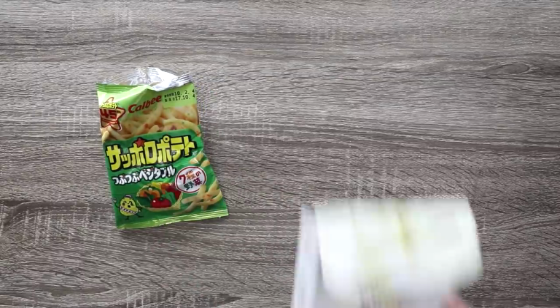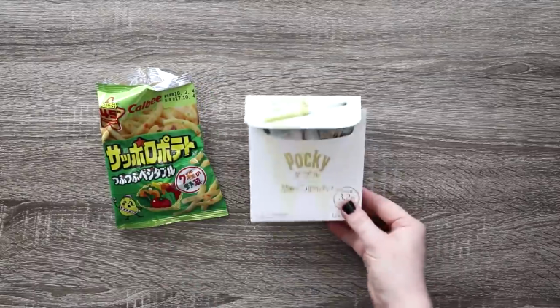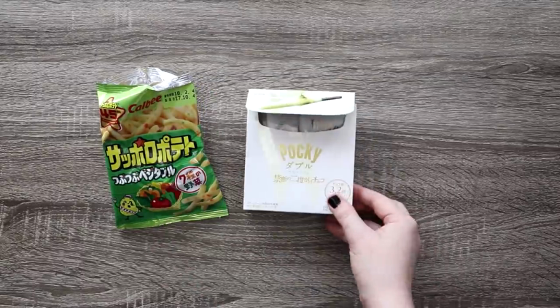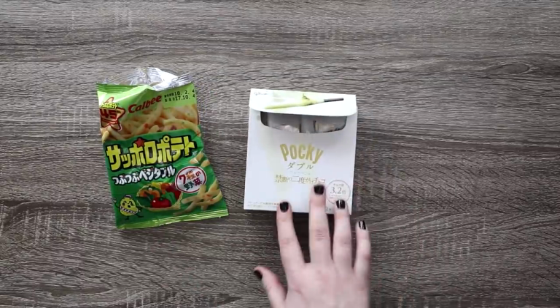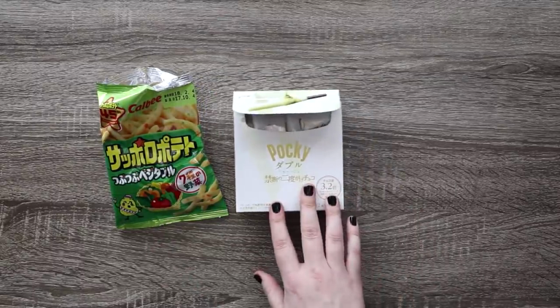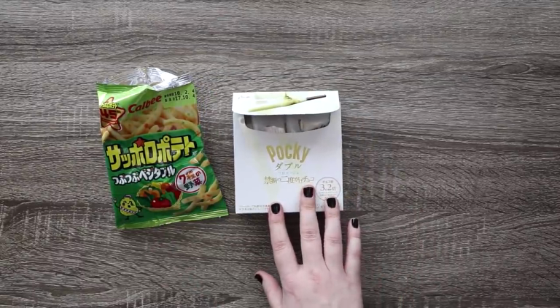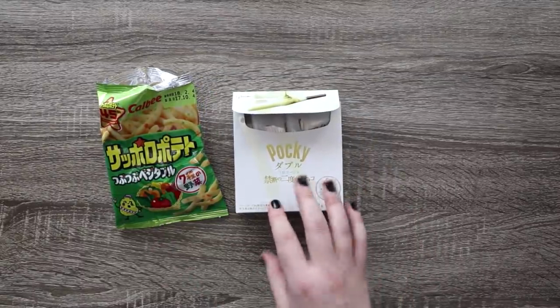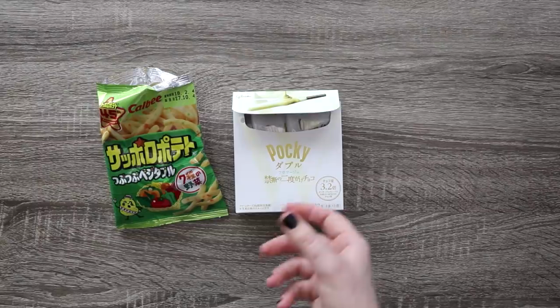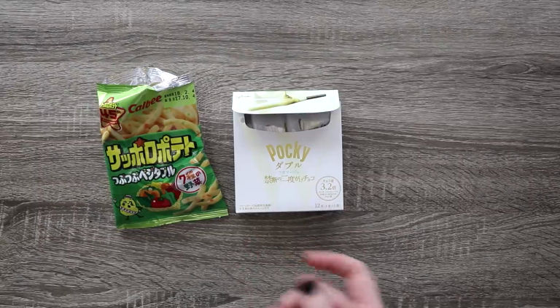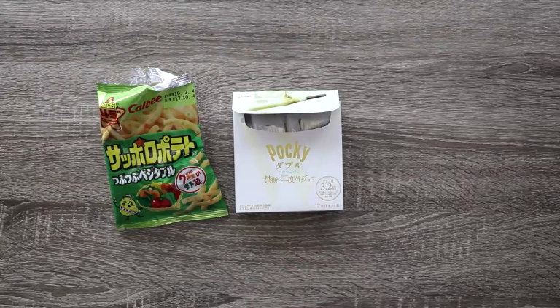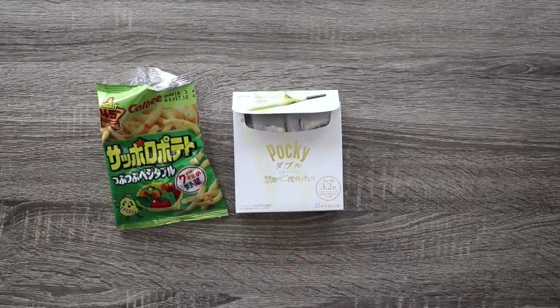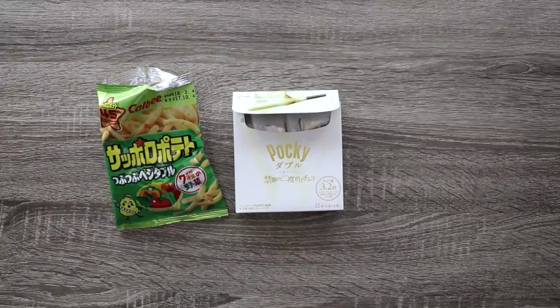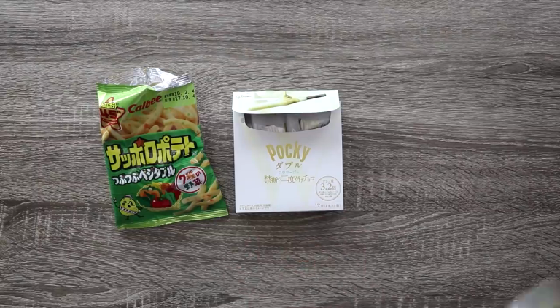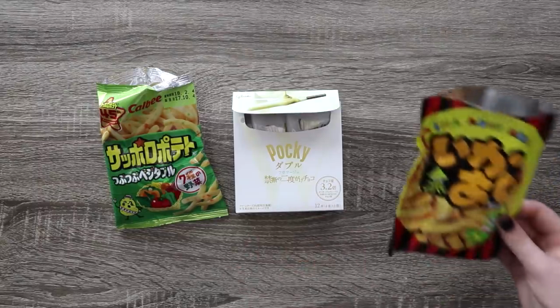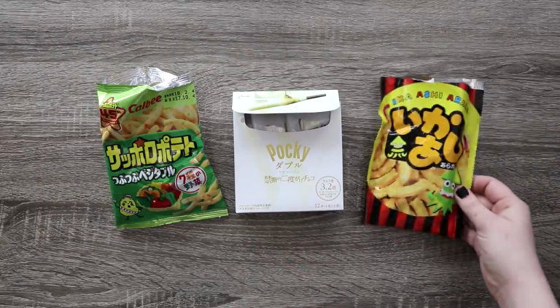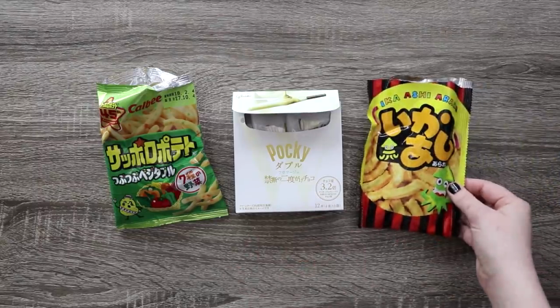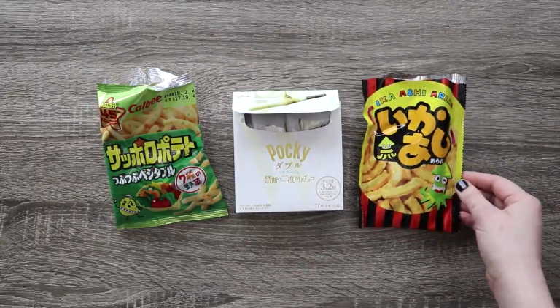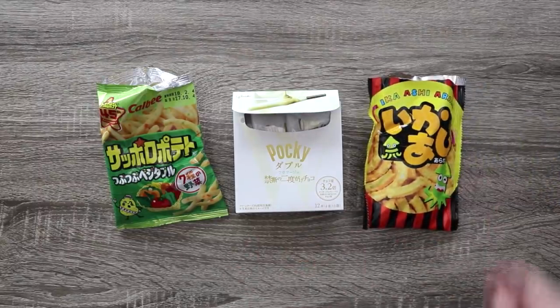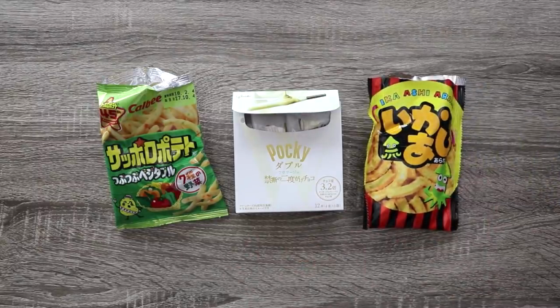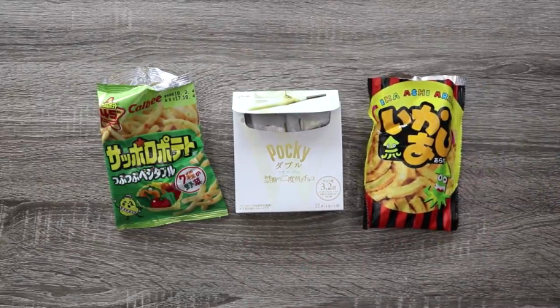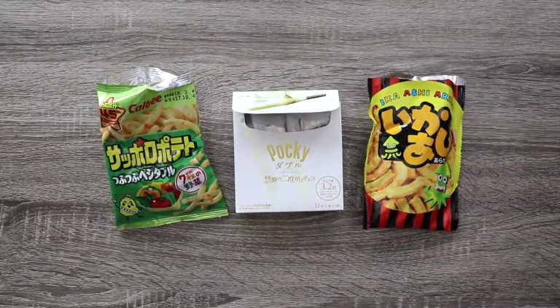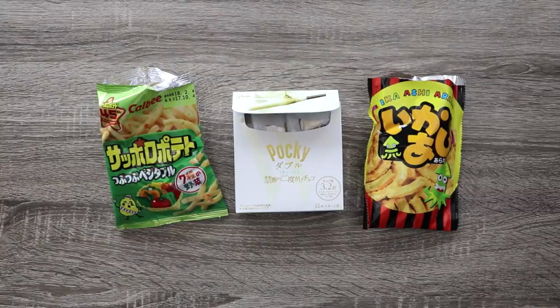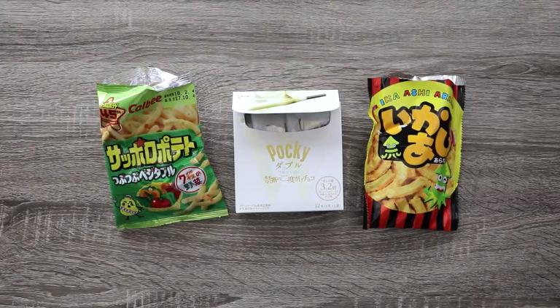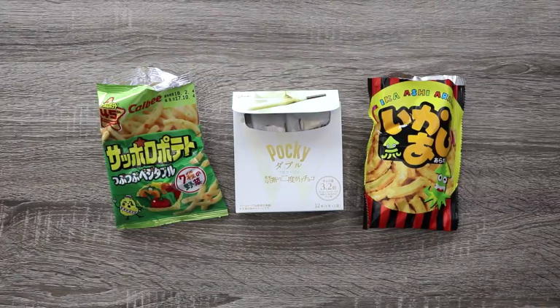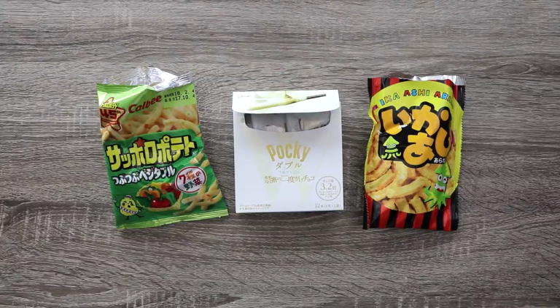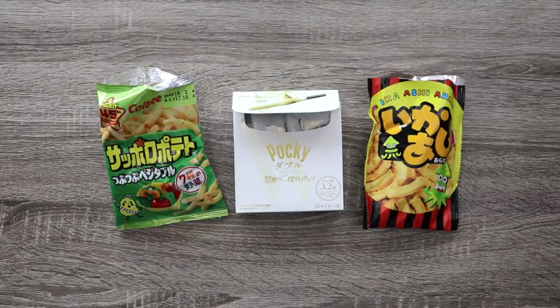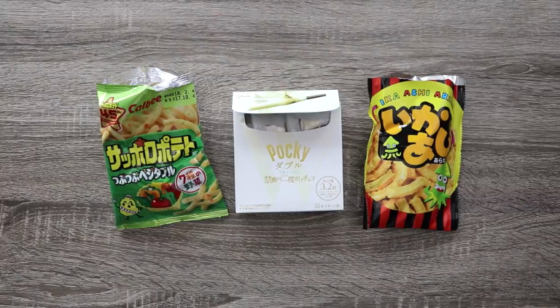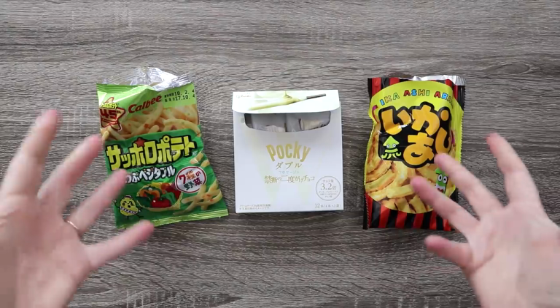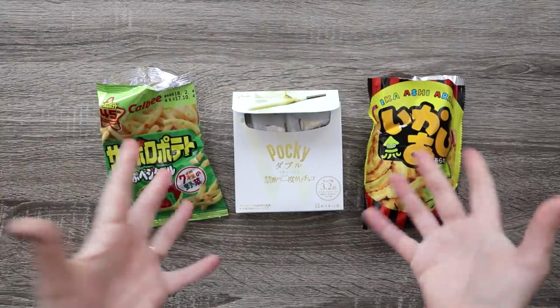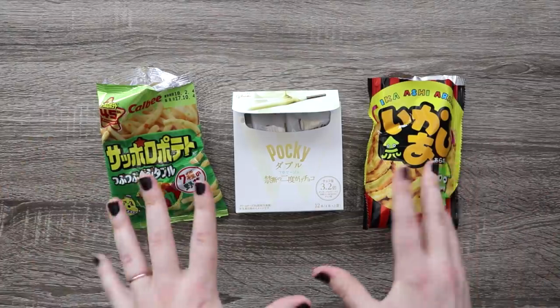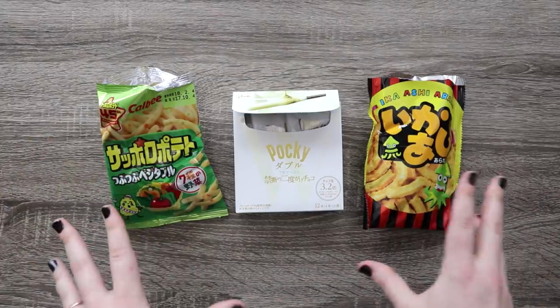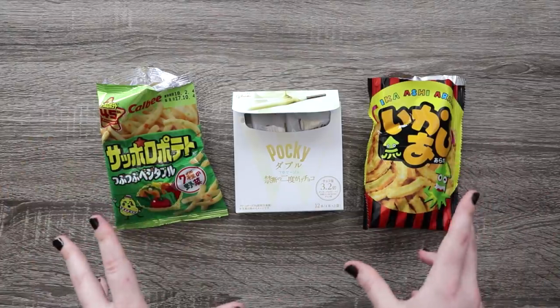I did like the contrasting color for the Pocky and the thickness would be really fun to play around with. And the fried squid — because a fried squid character would be pretty fun to create. So let's see what I can do with these three snacks.